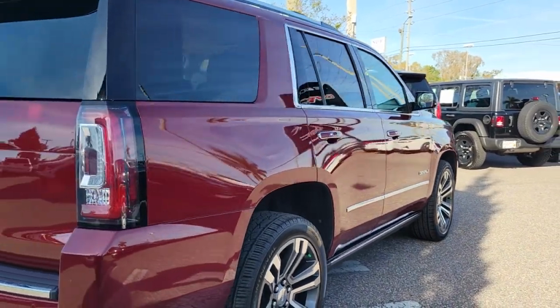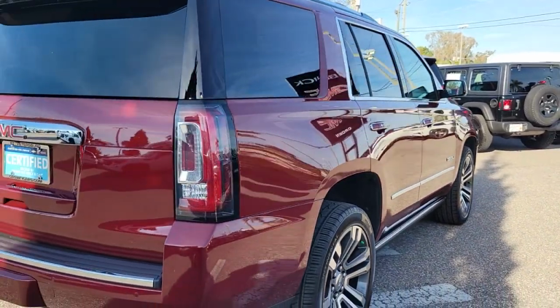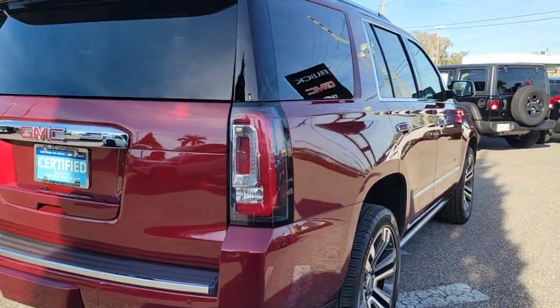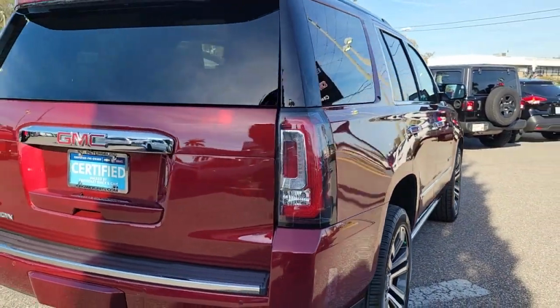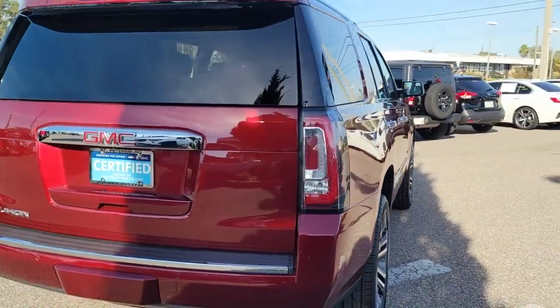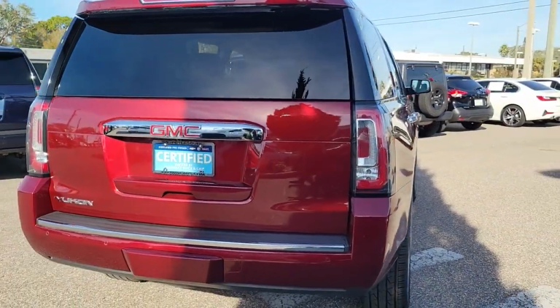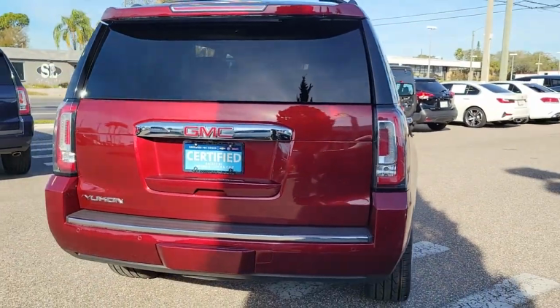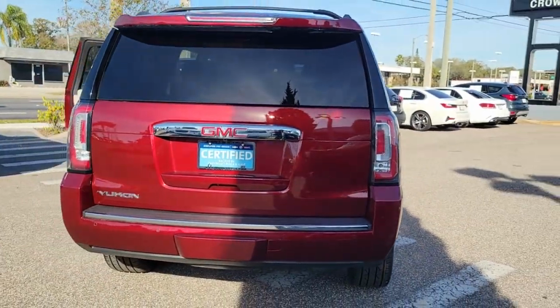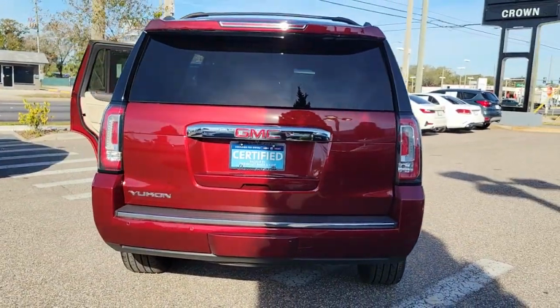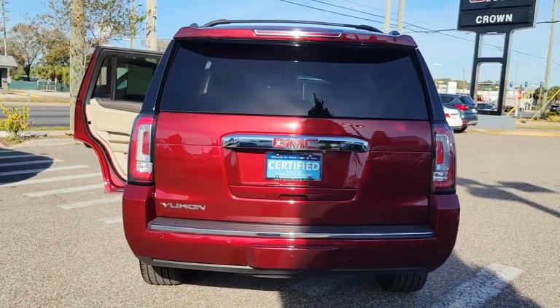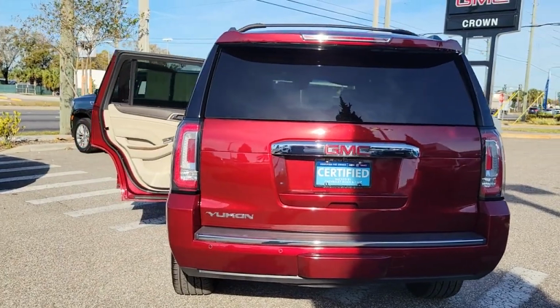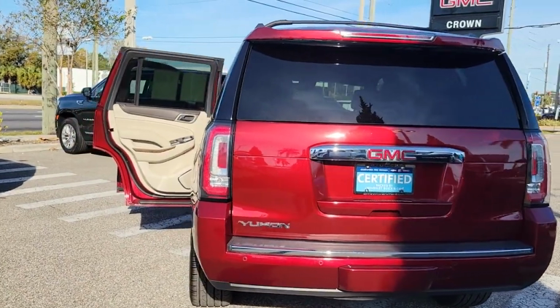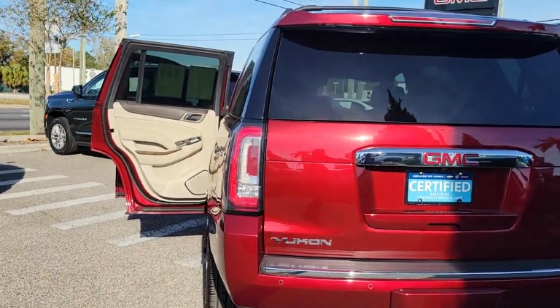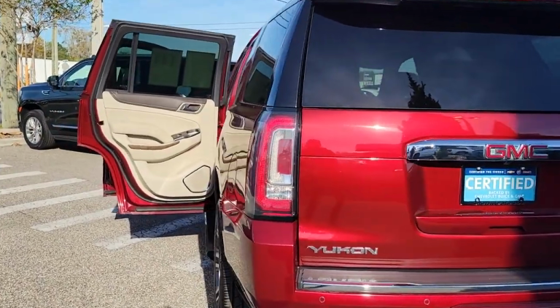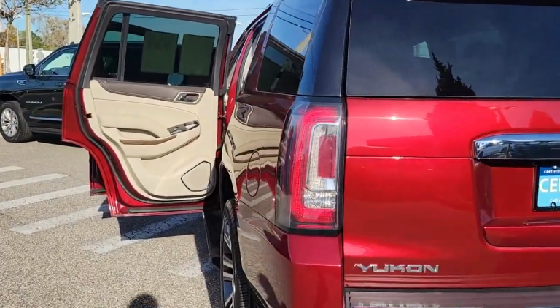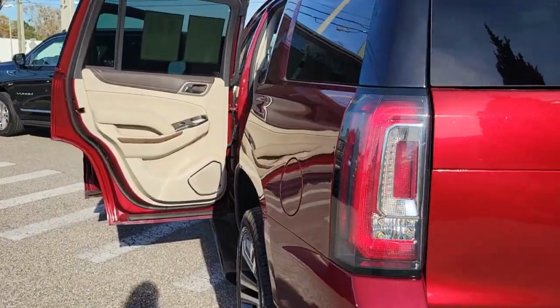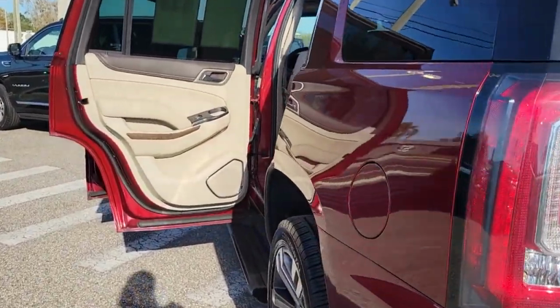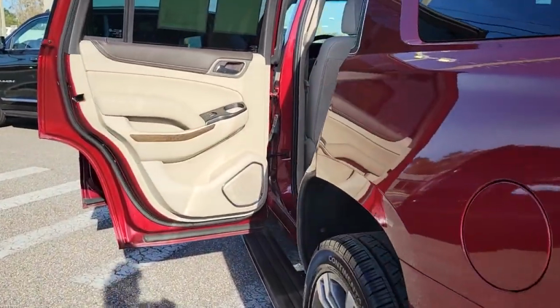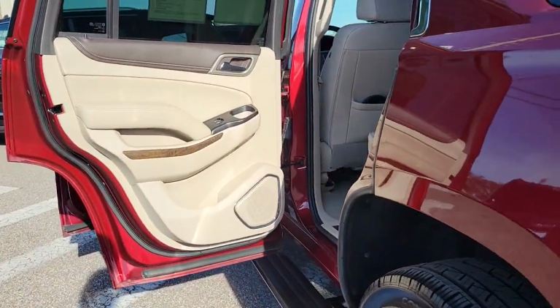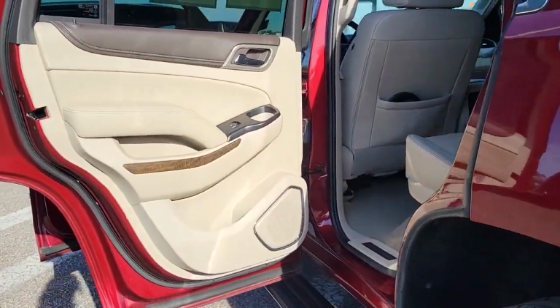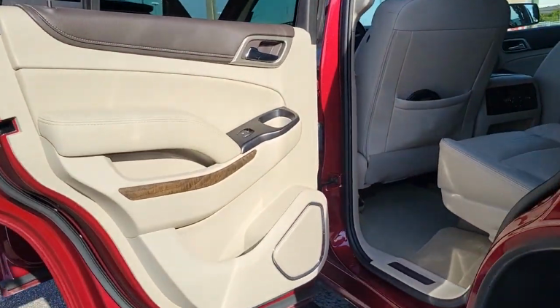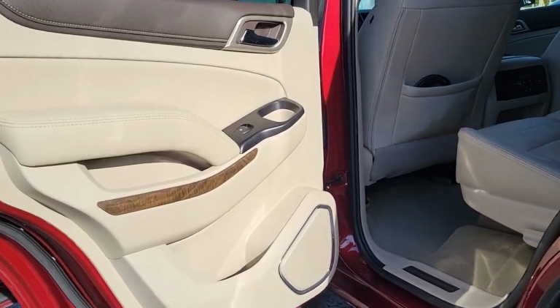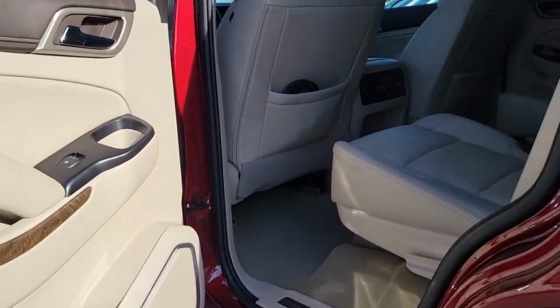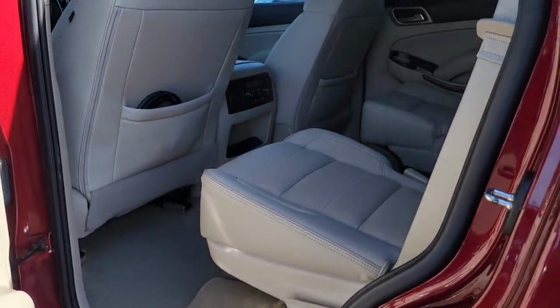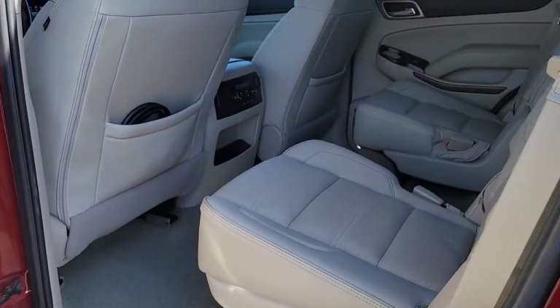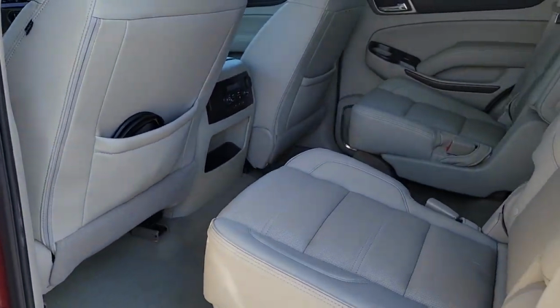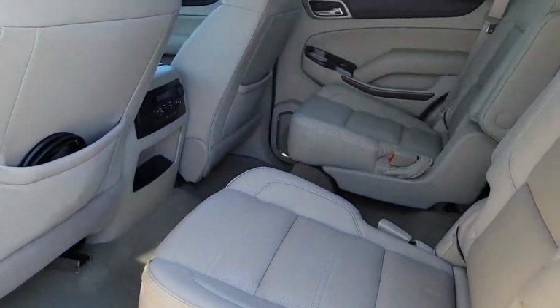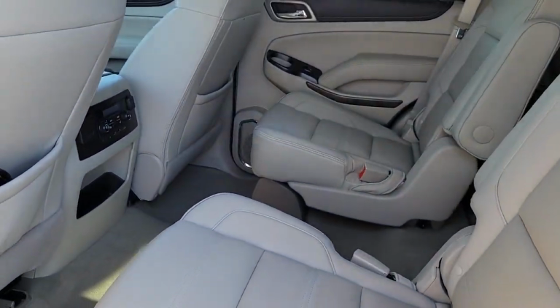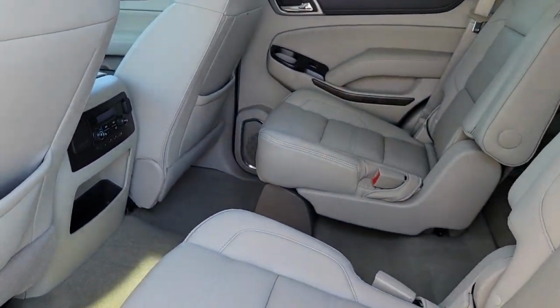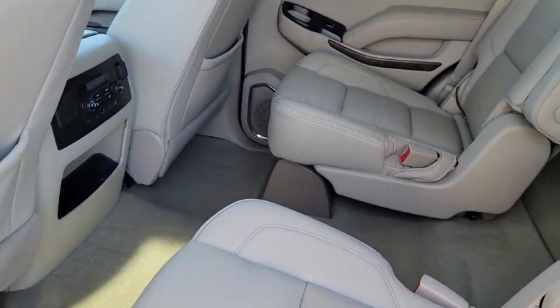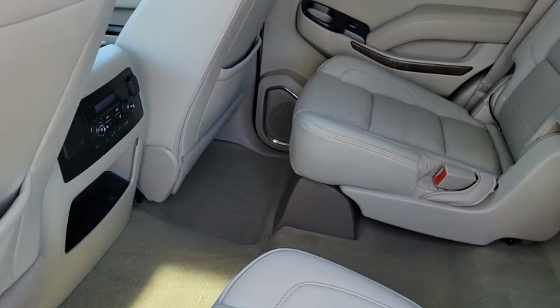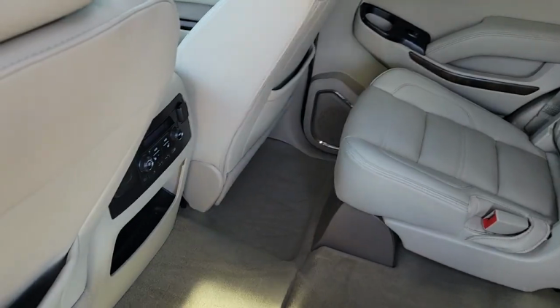Impressive towing capability, a smooth quiet ride, luxurious cabin with oodles of cargo space, touchscreen infotainment with smartphone integration, and head-turning good looks make this family-friendly three-row SUV the perfect choice.